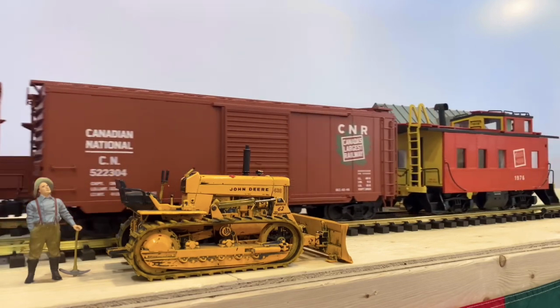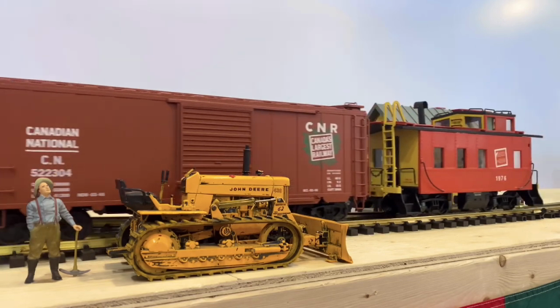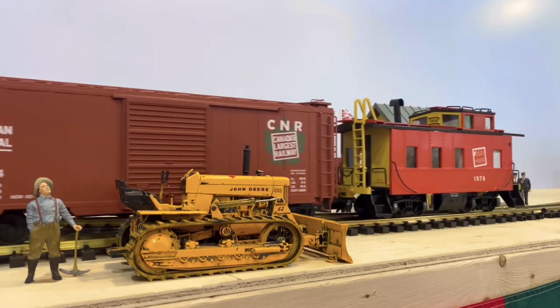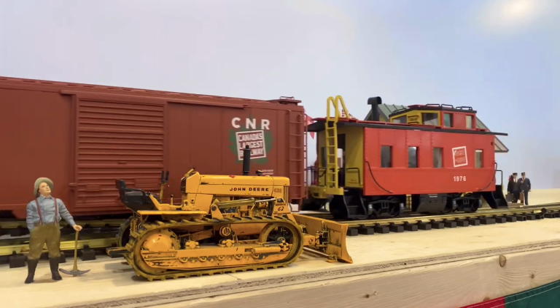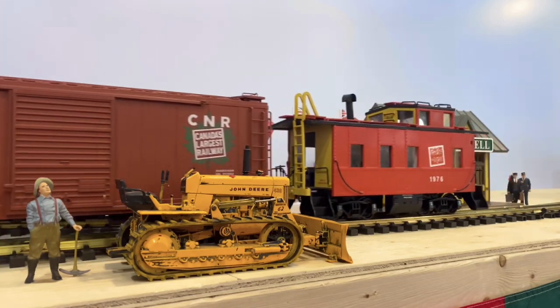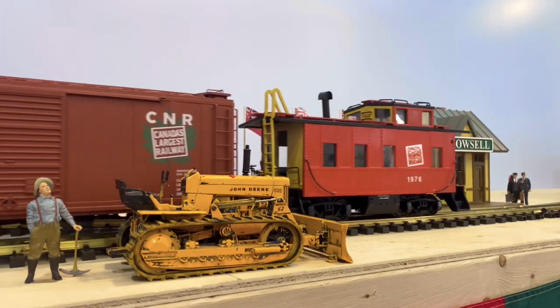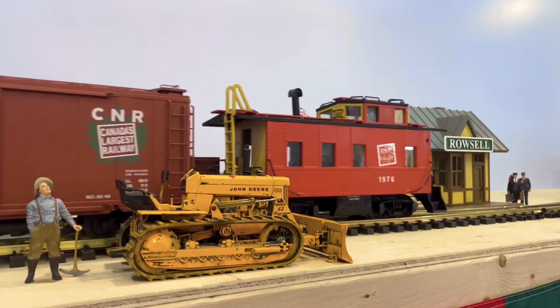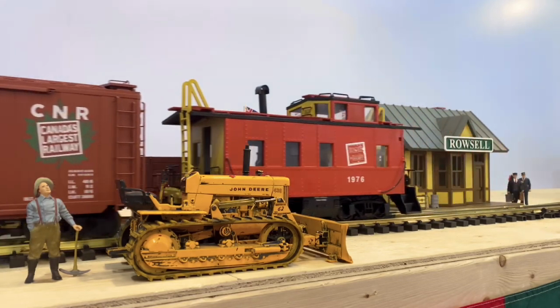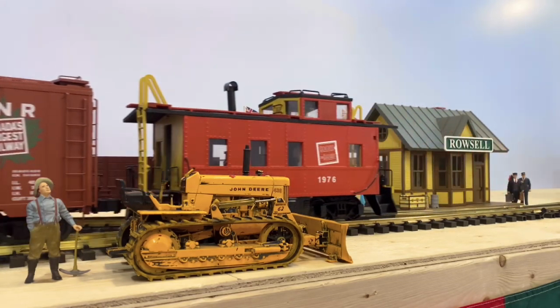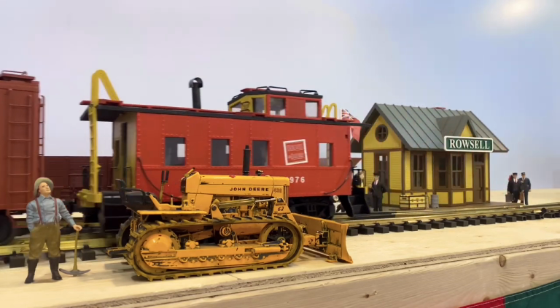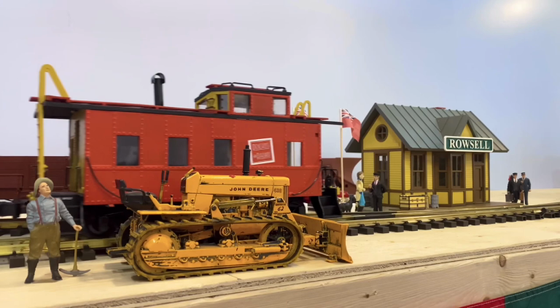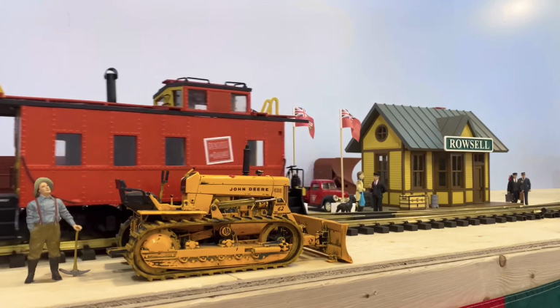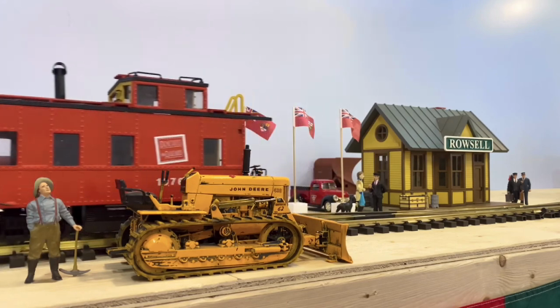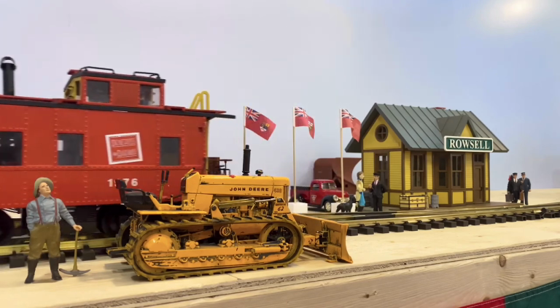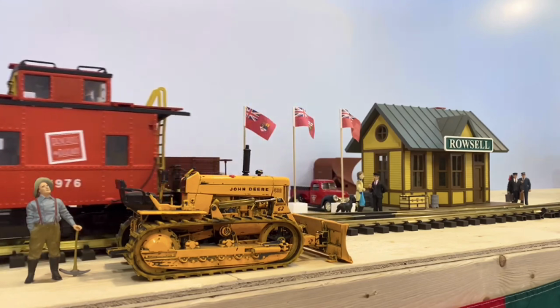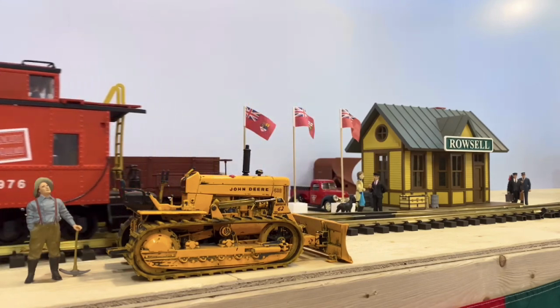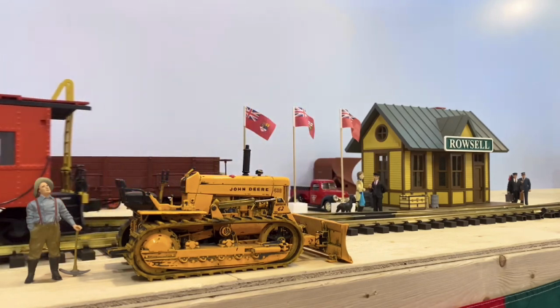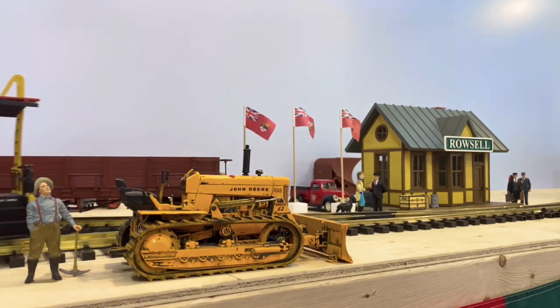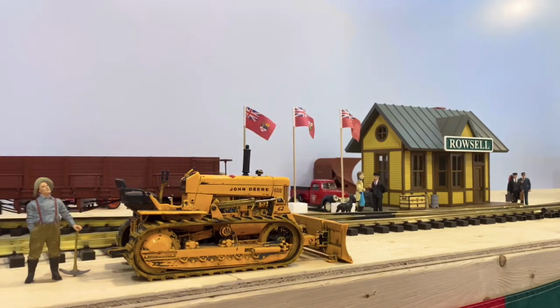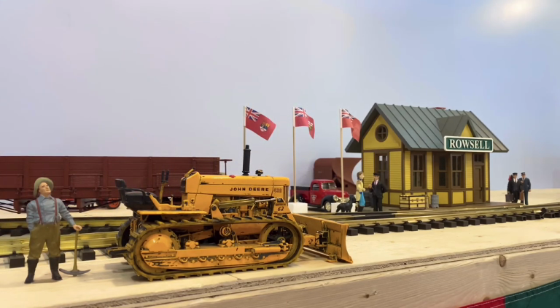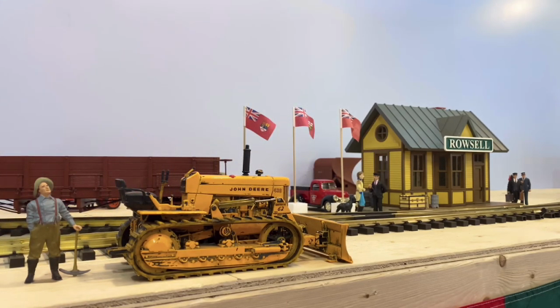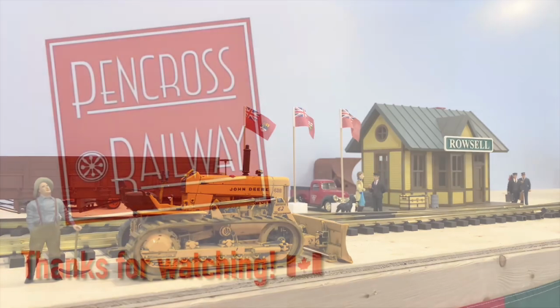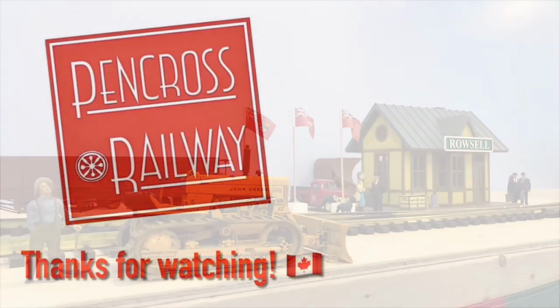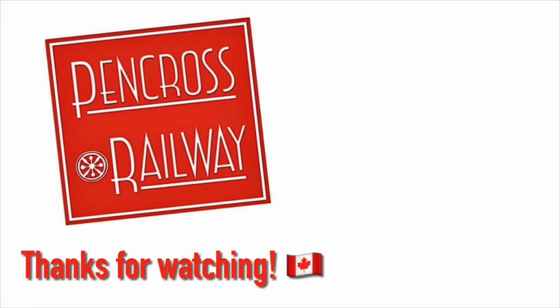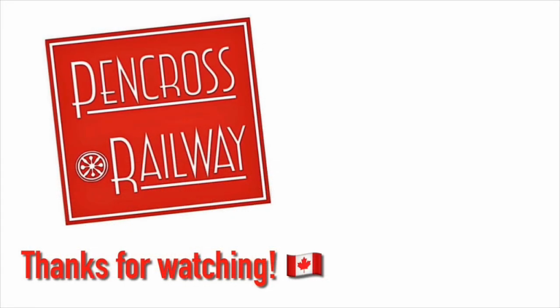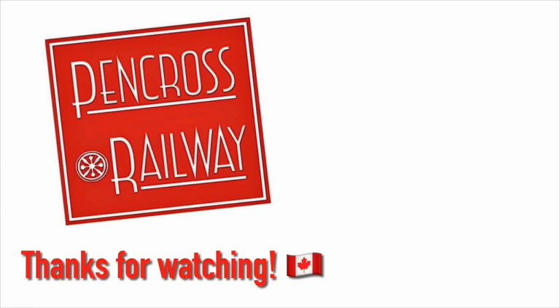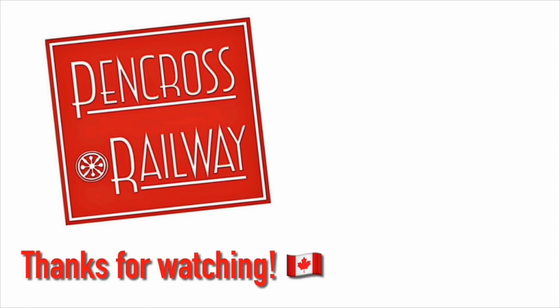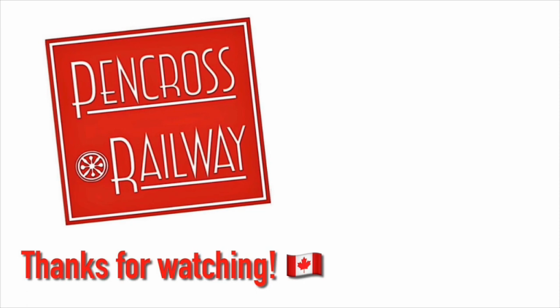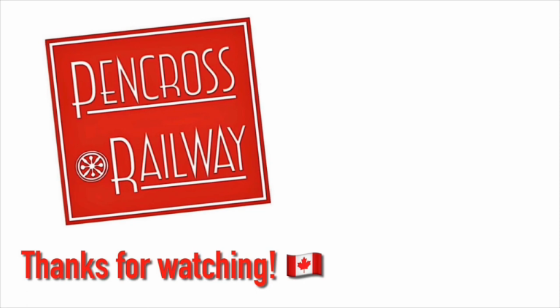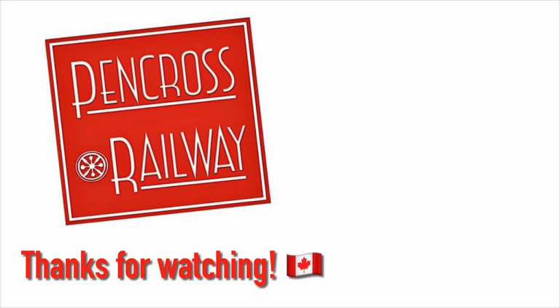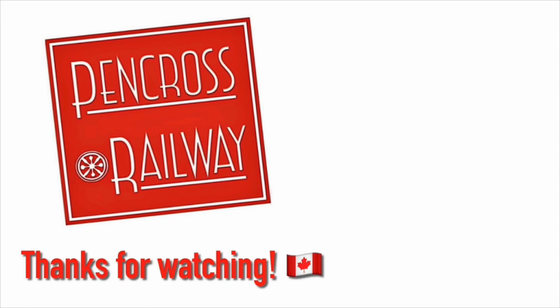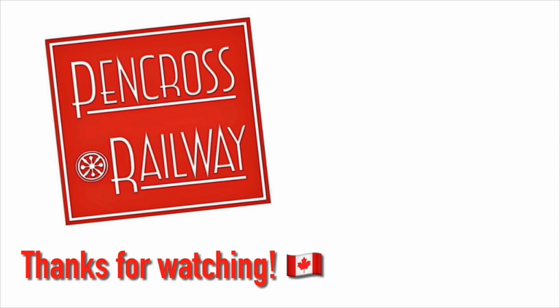If you like this video, please hit that like button, but also comment — I love the comments and I answer all of them. Subscribe, but most importantly, share this video so we can help encourage our love of trains.